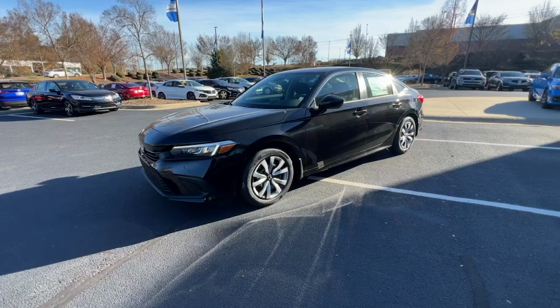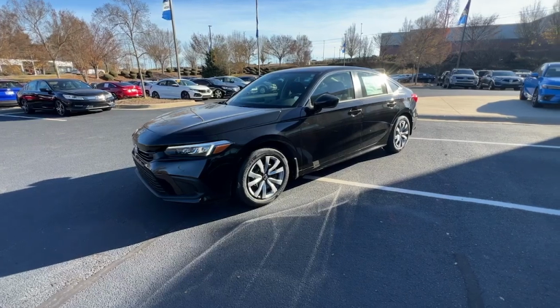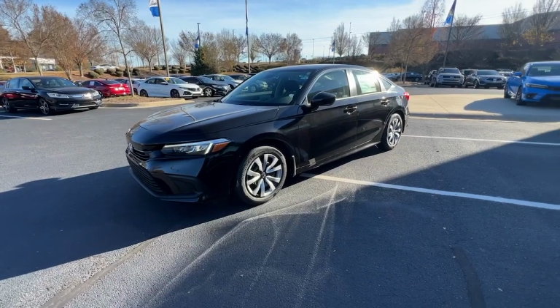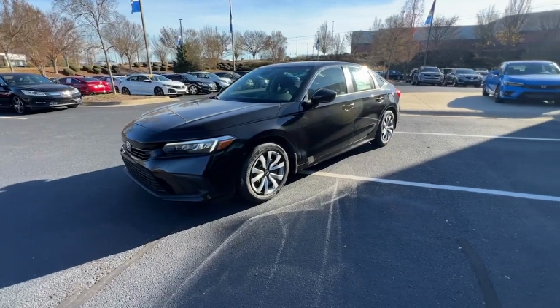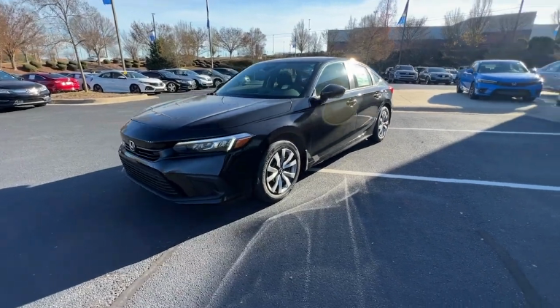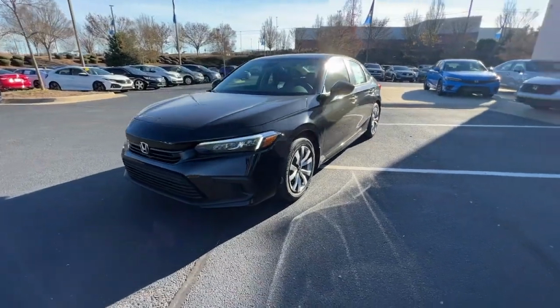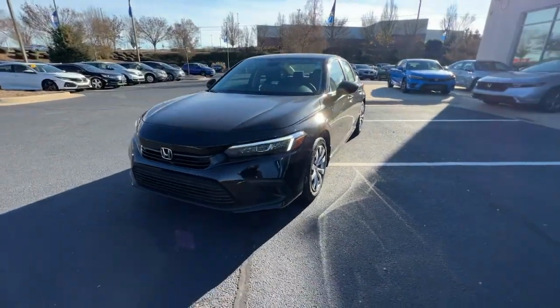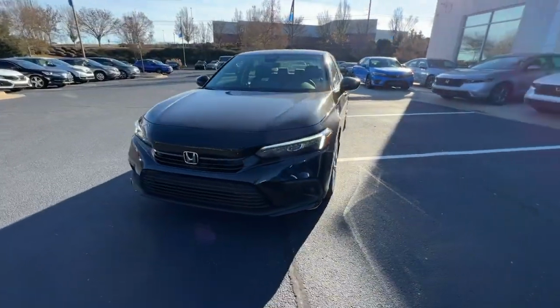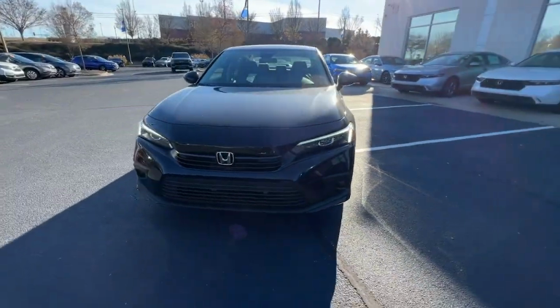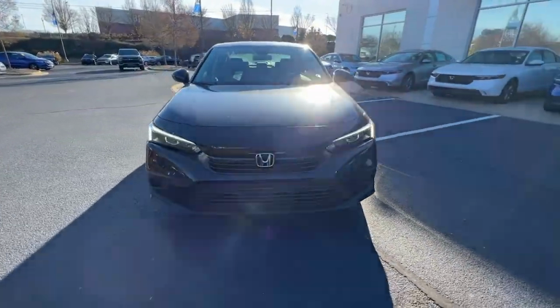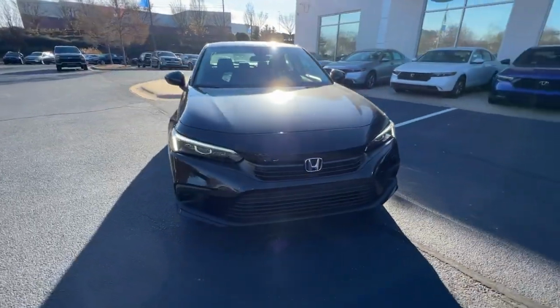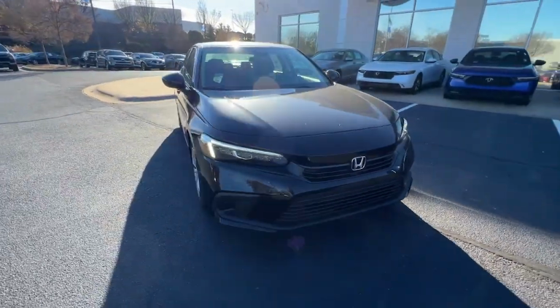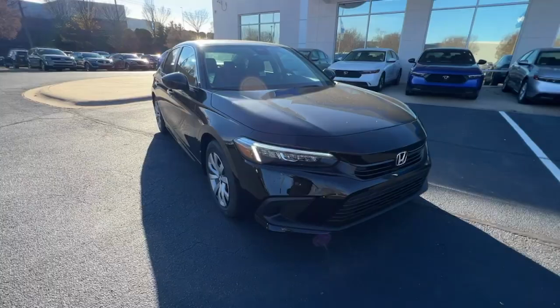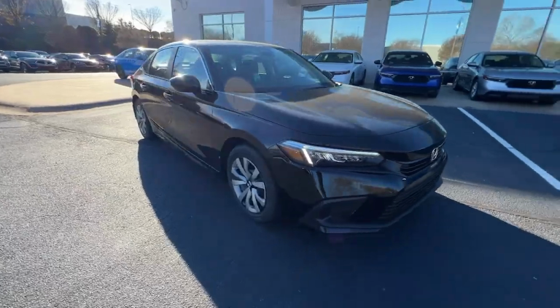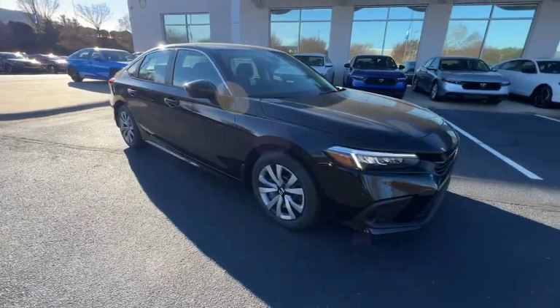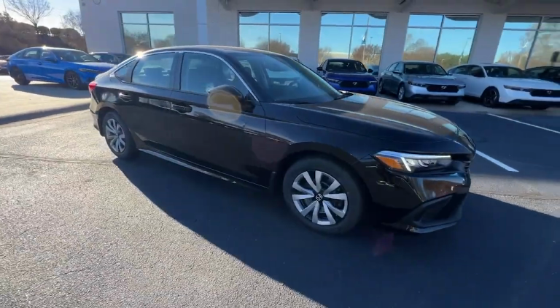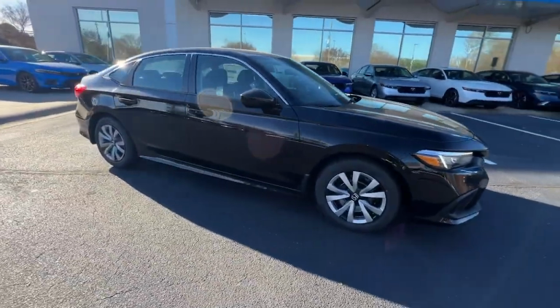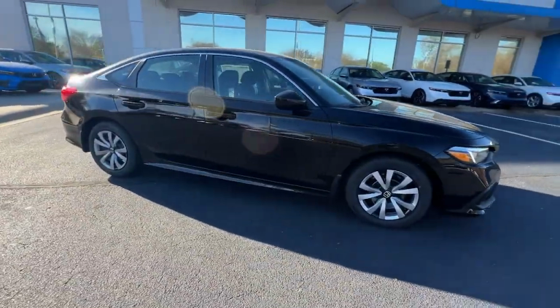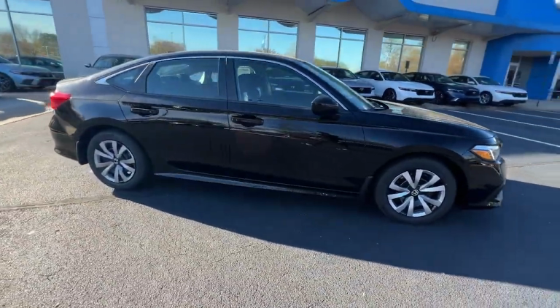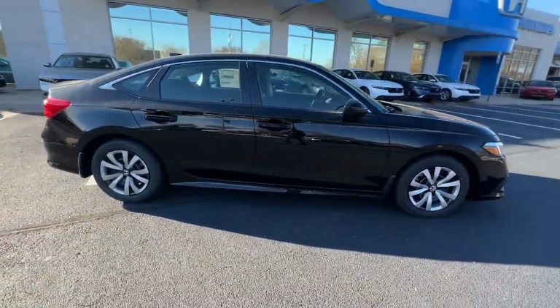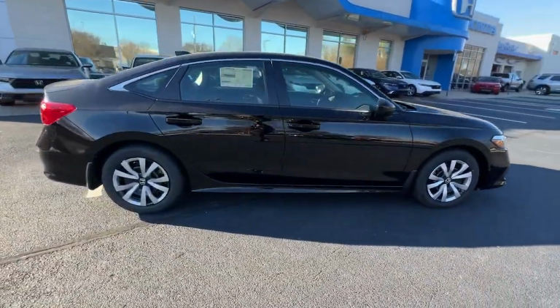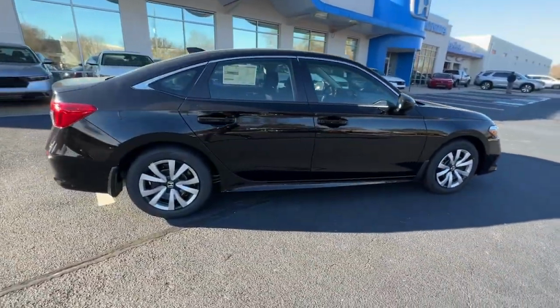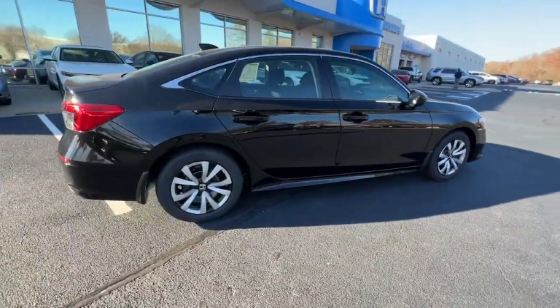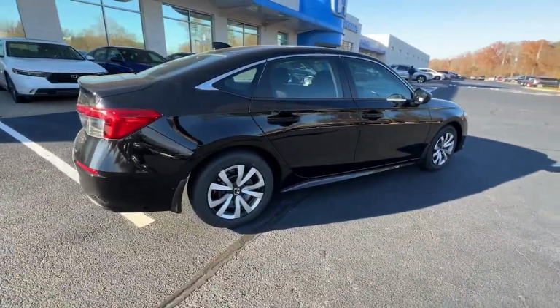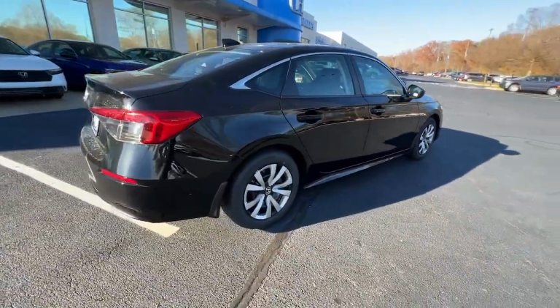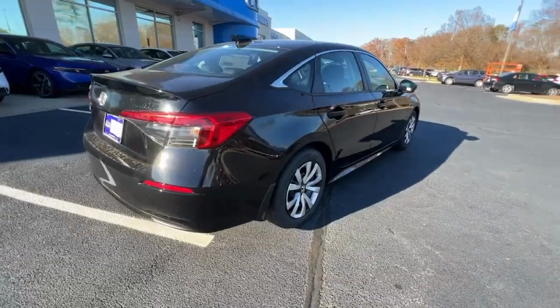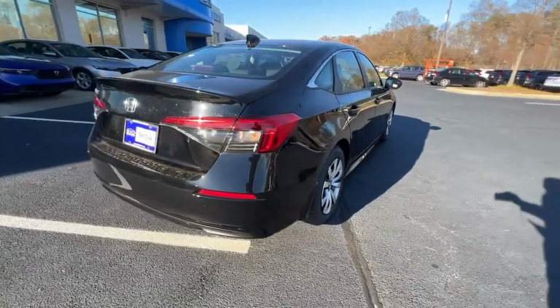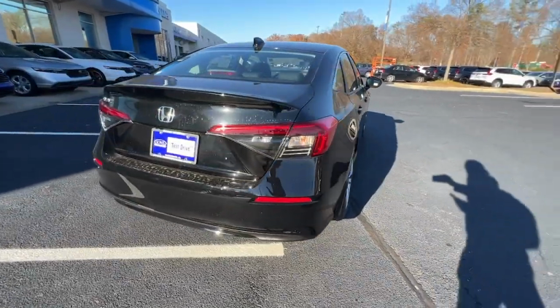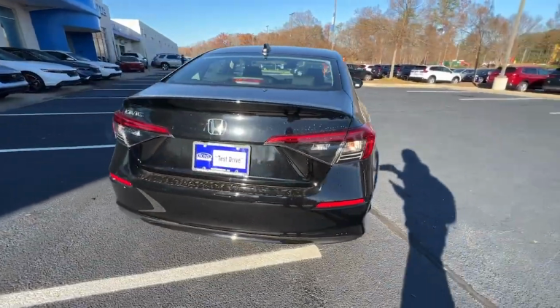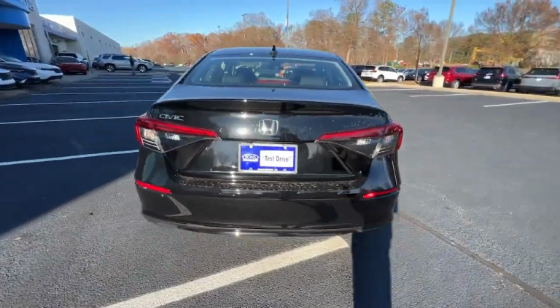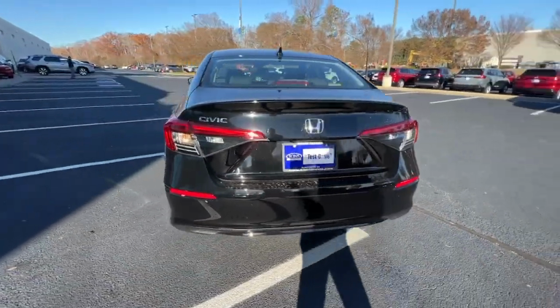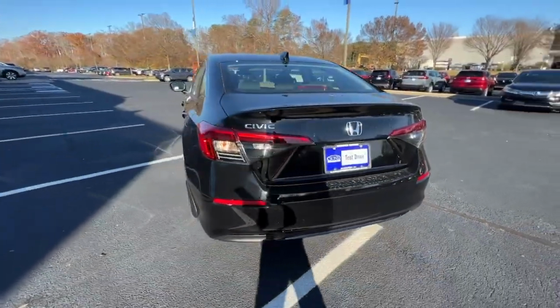Get a feel for the 2024 Honda Civic. Presenting the Honda Civic sedan — the iconic, sophisticated compact that sets the standard for comfort, reliability, performance, and efficiency.